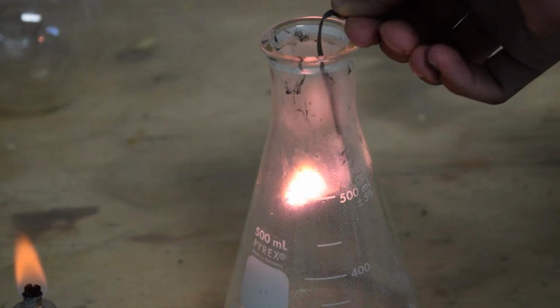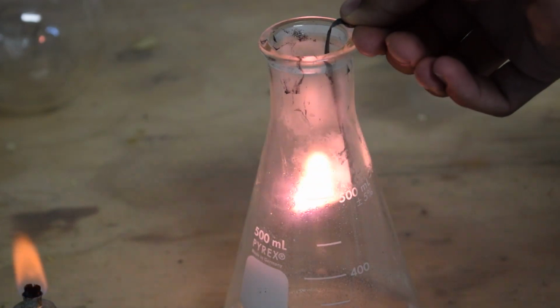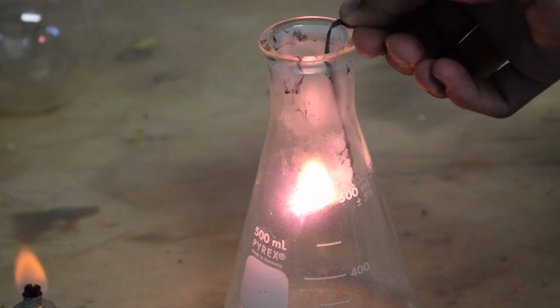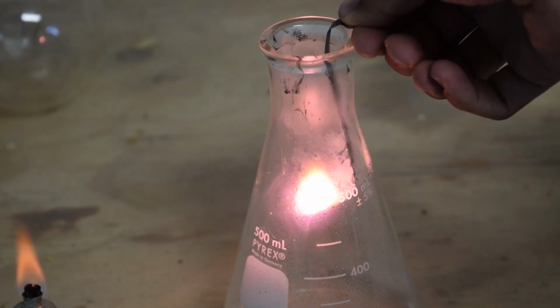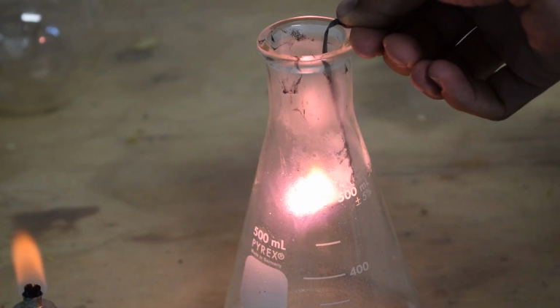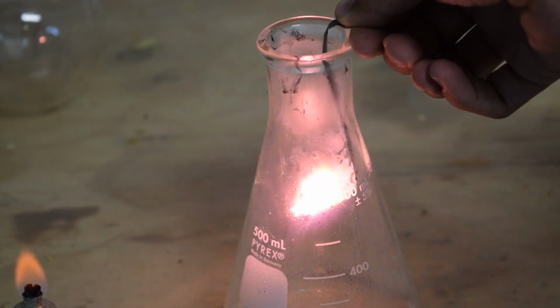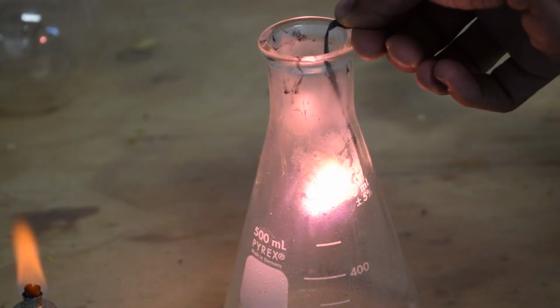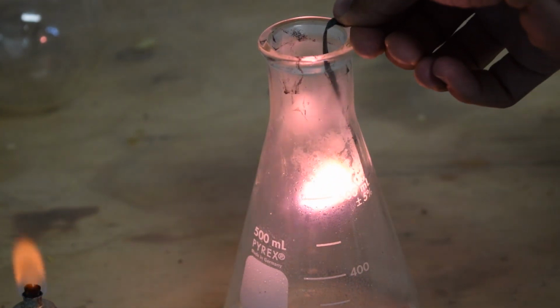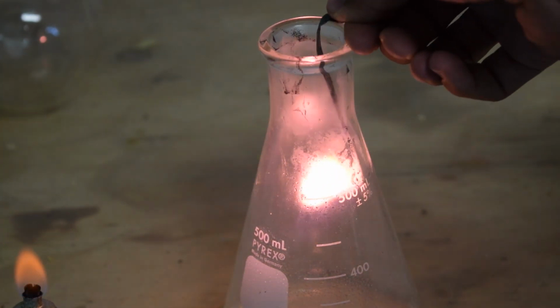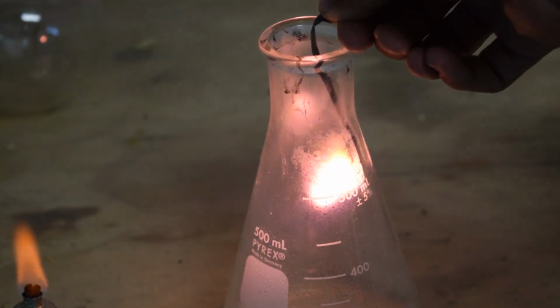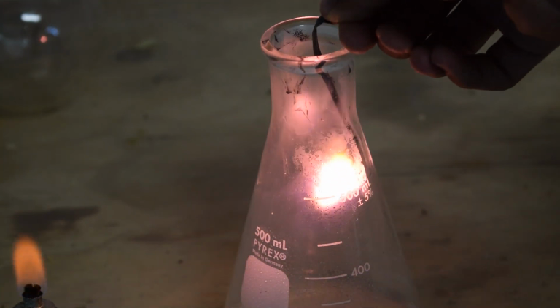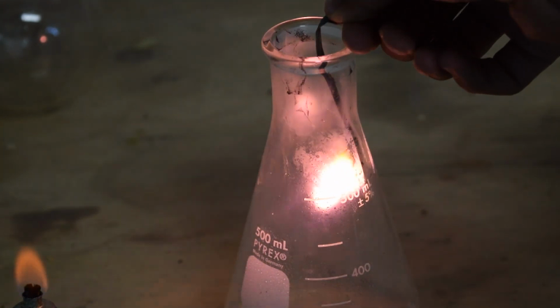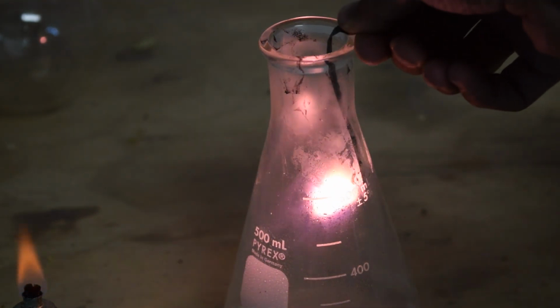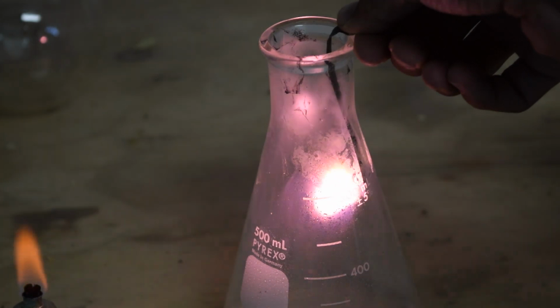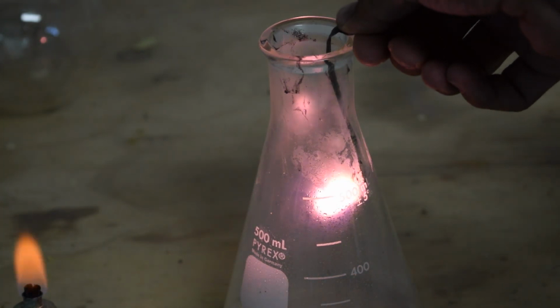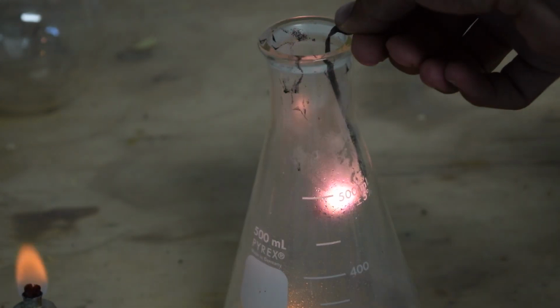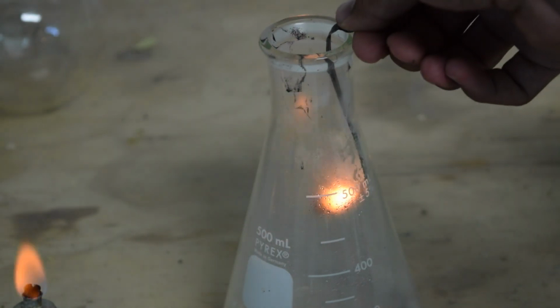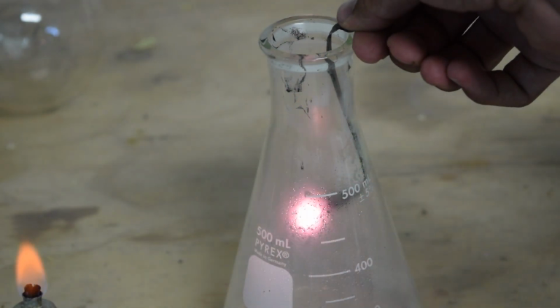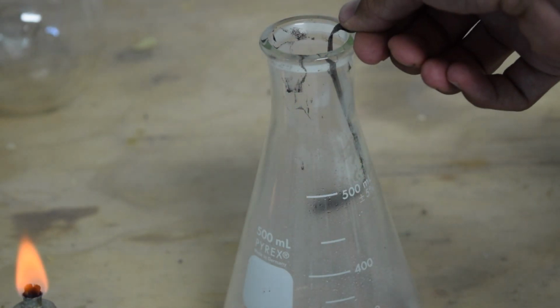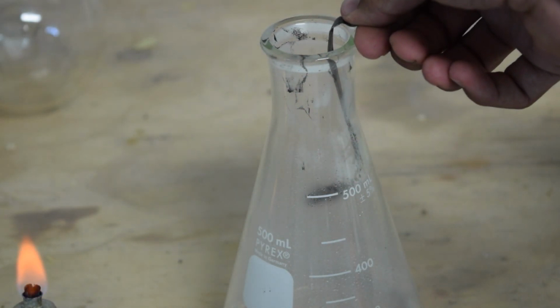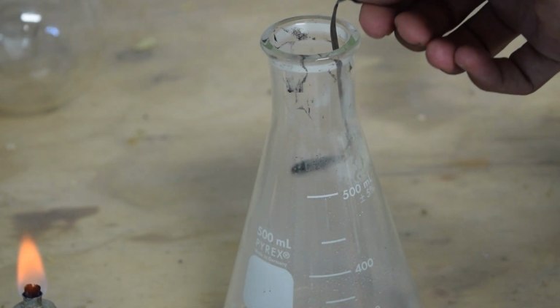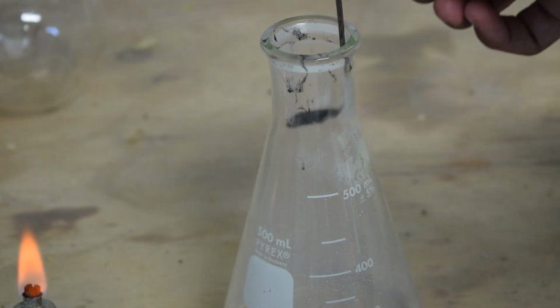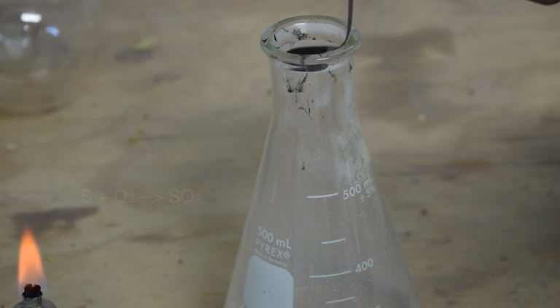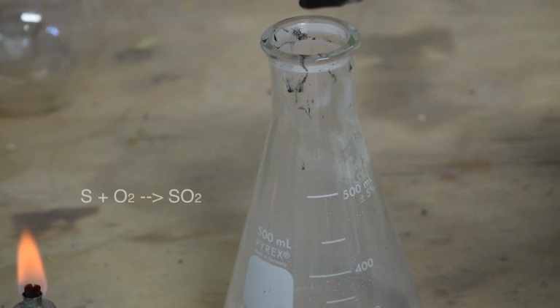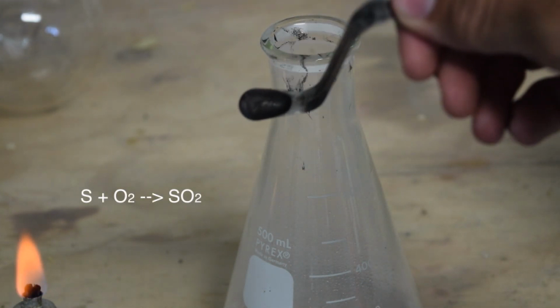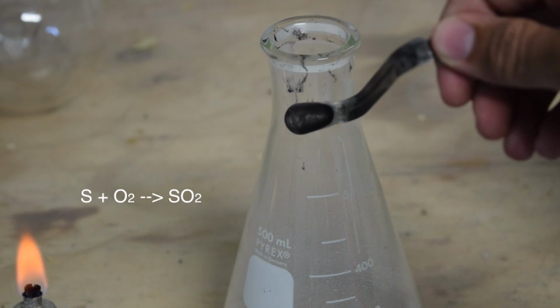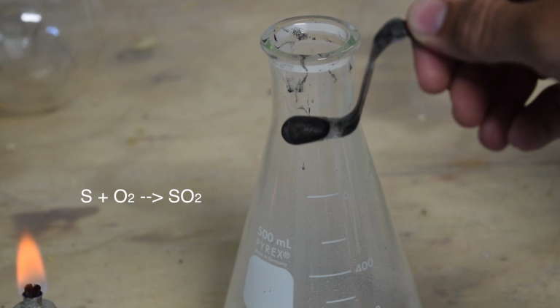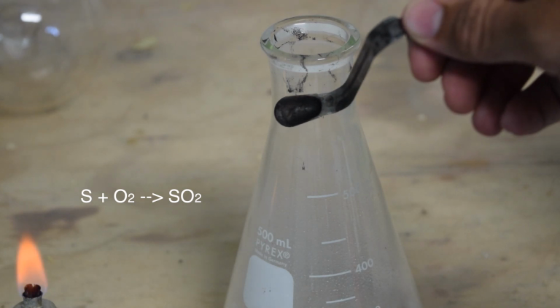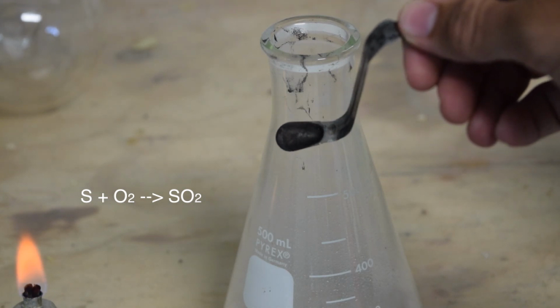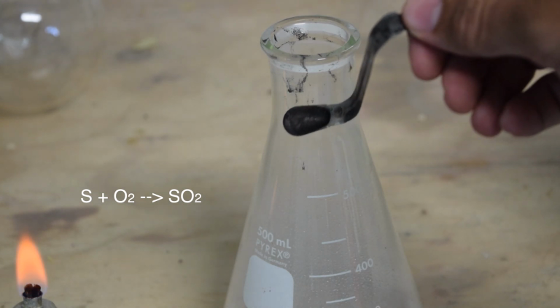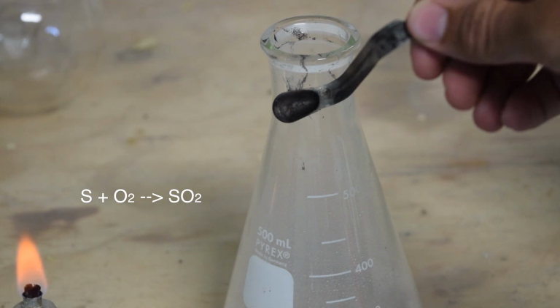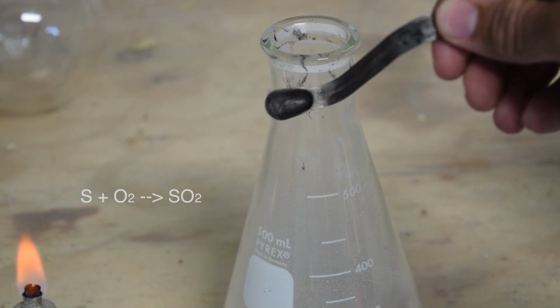After I did this just by holding my spatula, I thought that I would attach a wire to the top of it and lower it down even closer to the bottom of the flask. As you can see, all the sulfur is gone because it has been converted into gaseous sulfur dioxide.